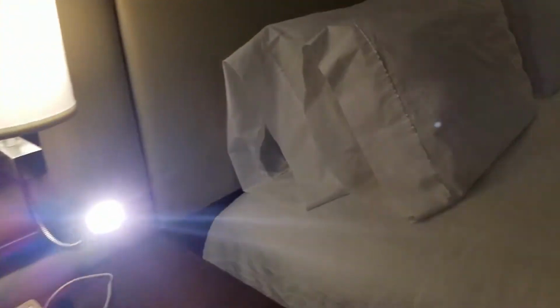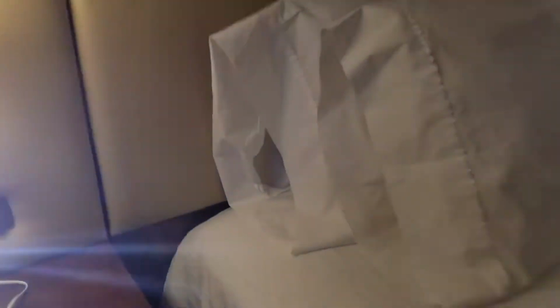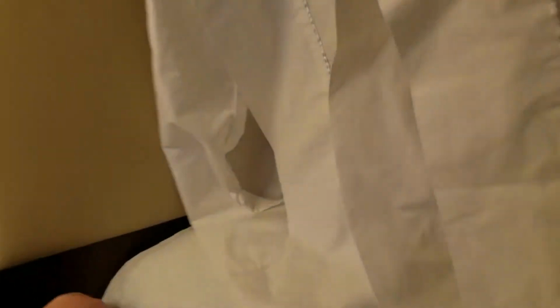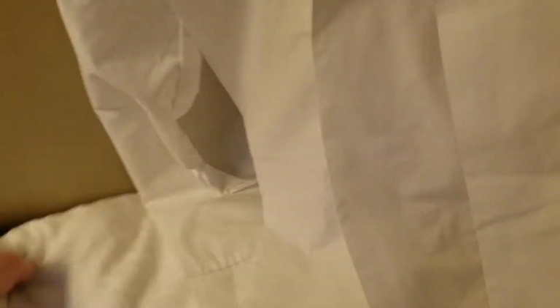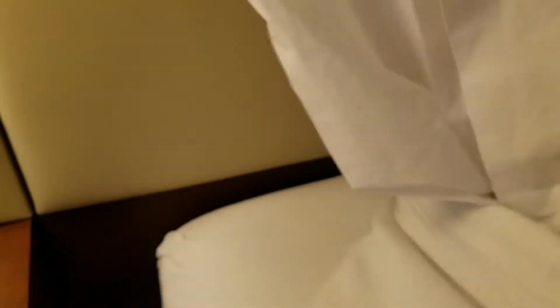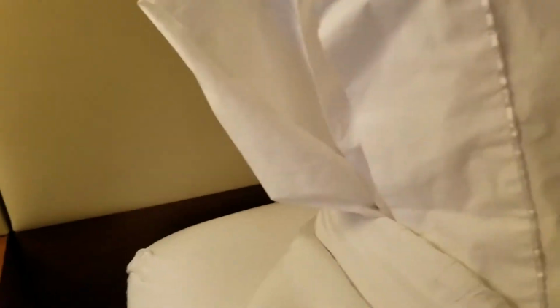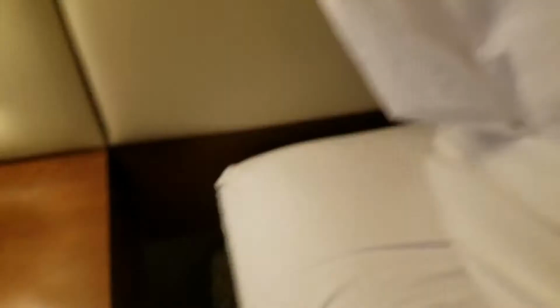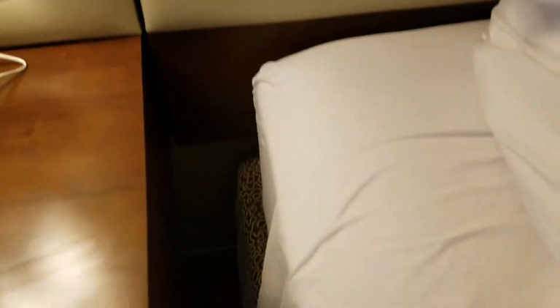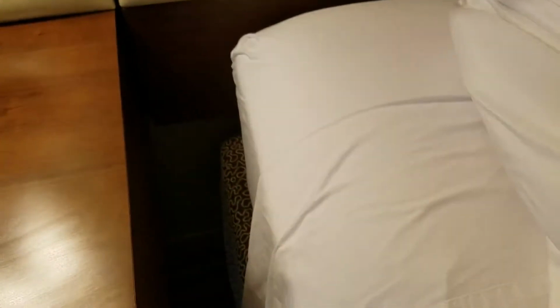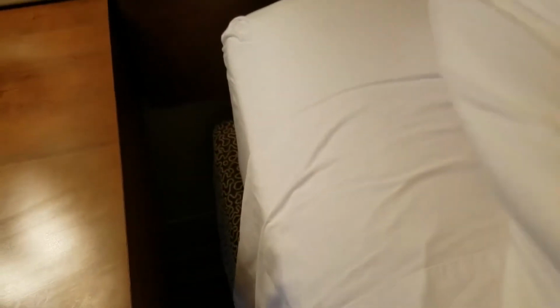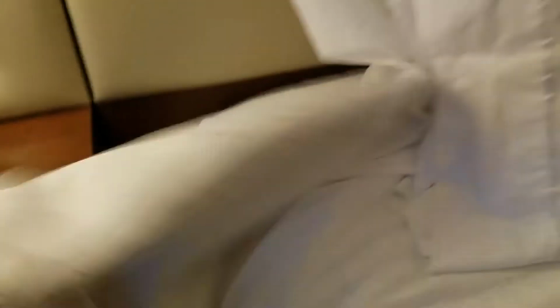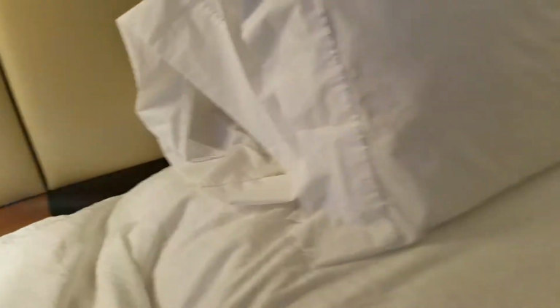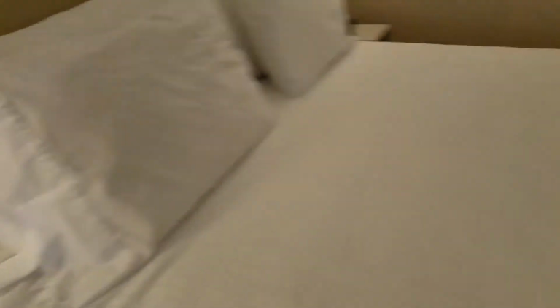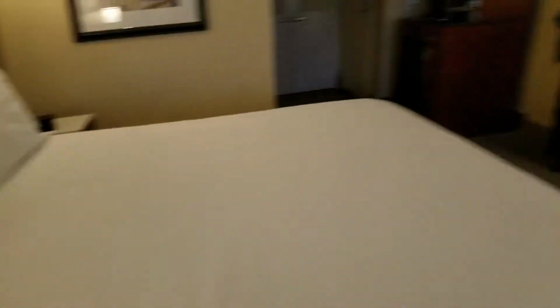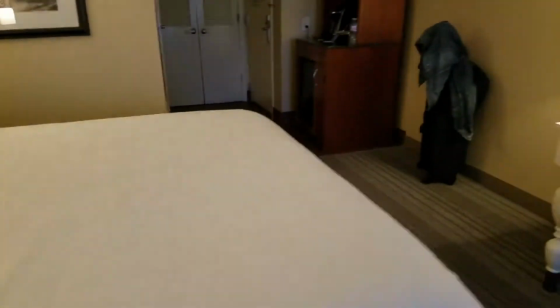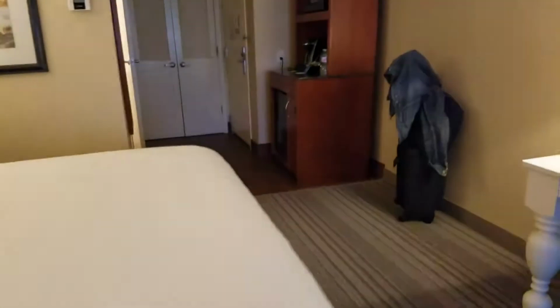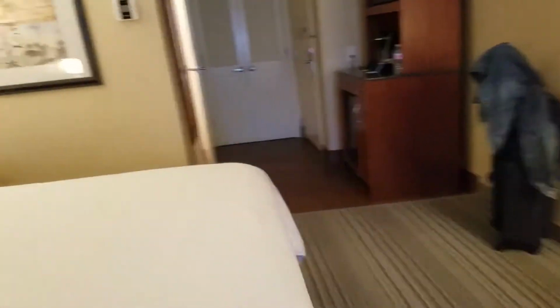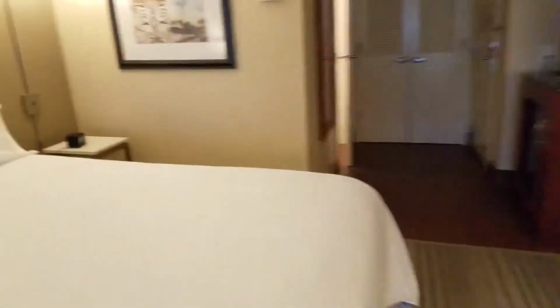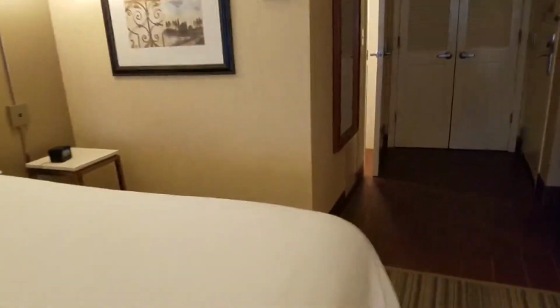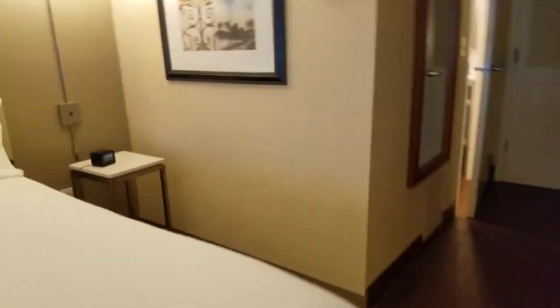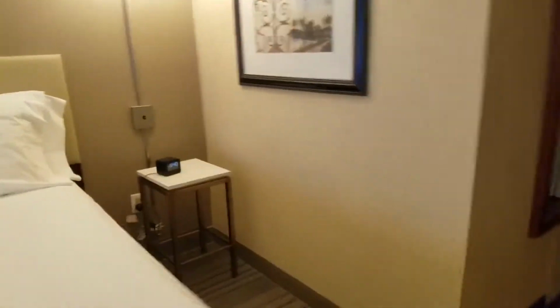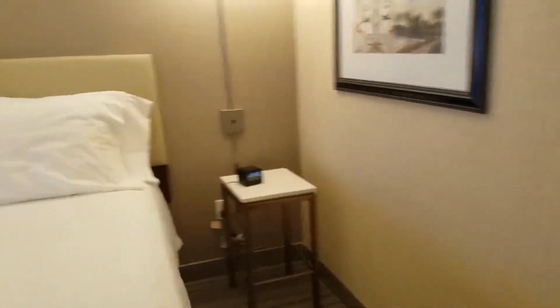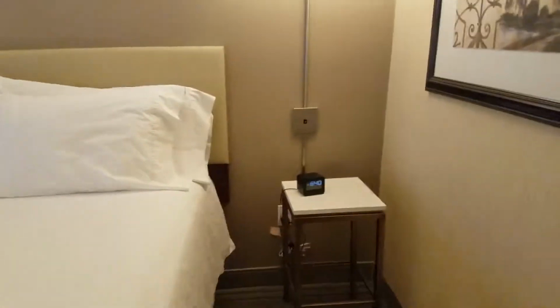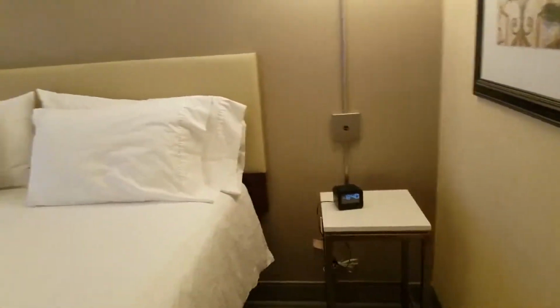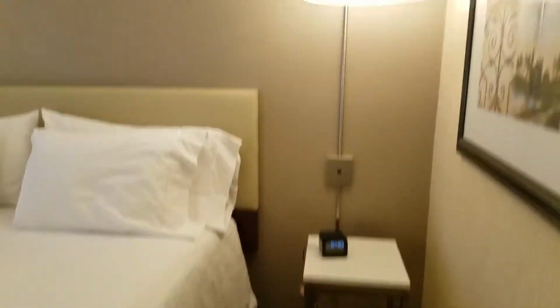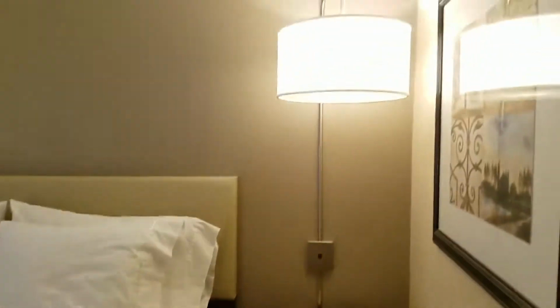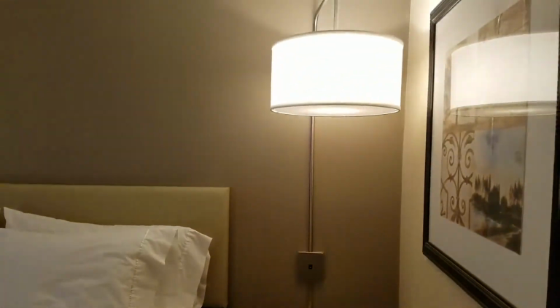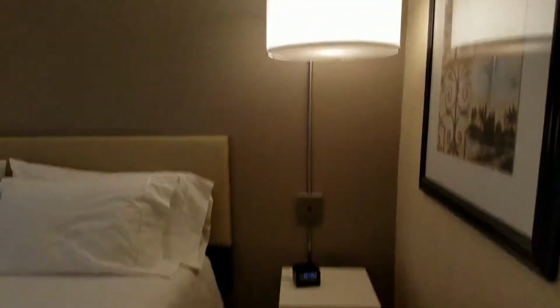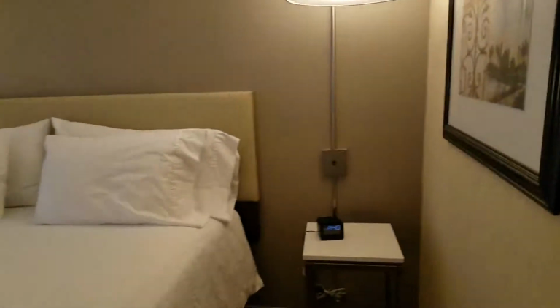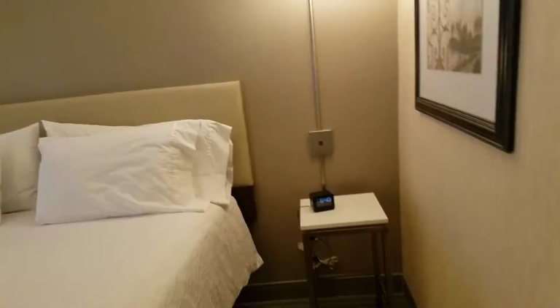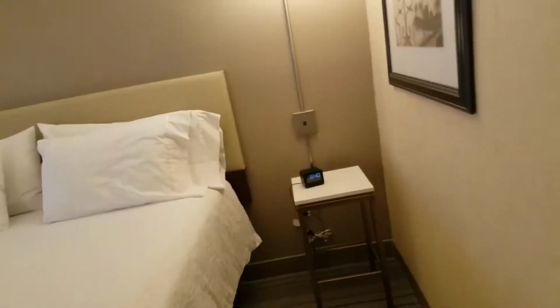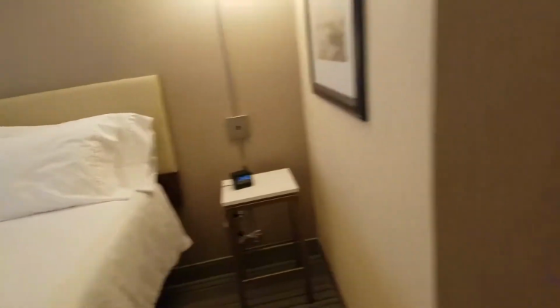This hotel does have a top sheet, which is my favorite. On this side of the bed there's an alarm clock and a lamp, though there are no outlets on that side.